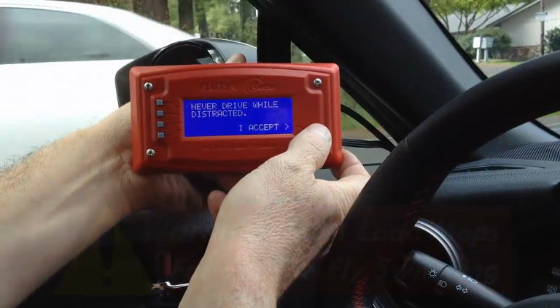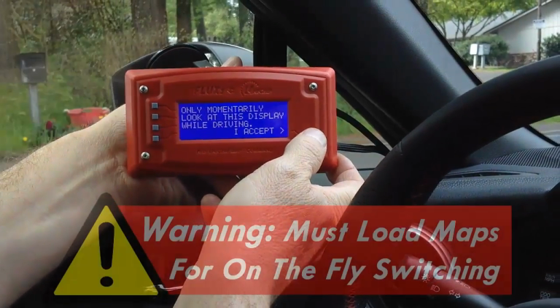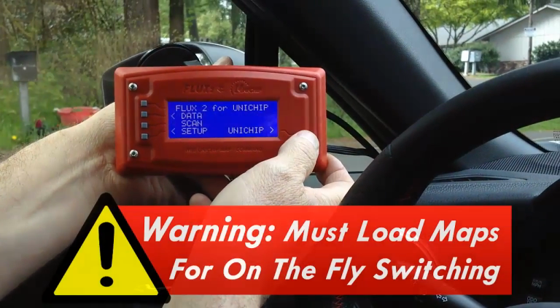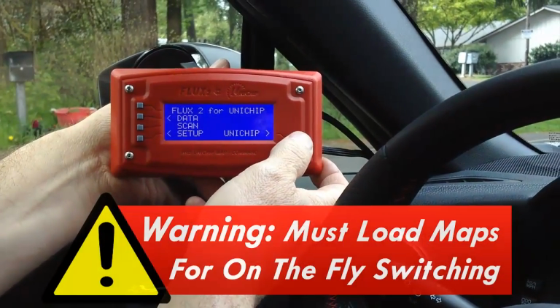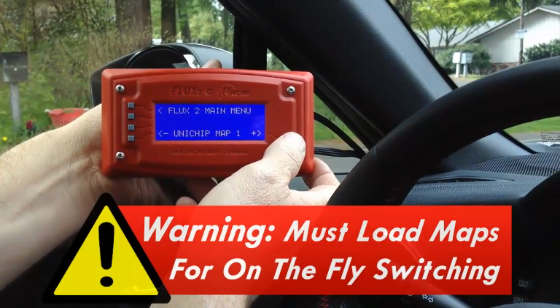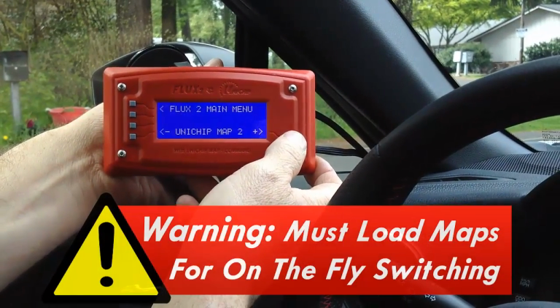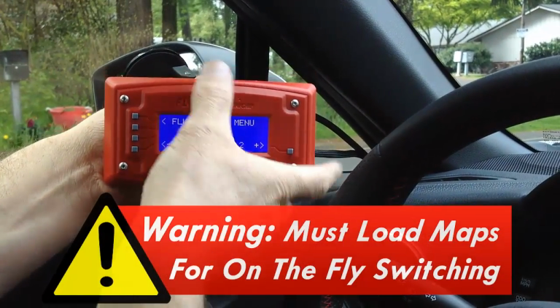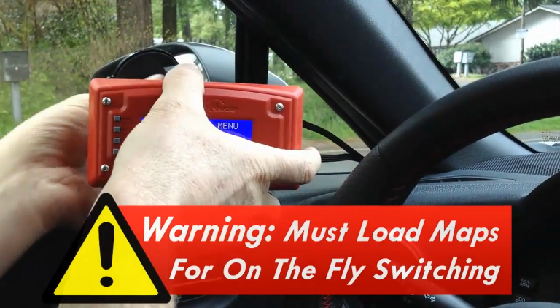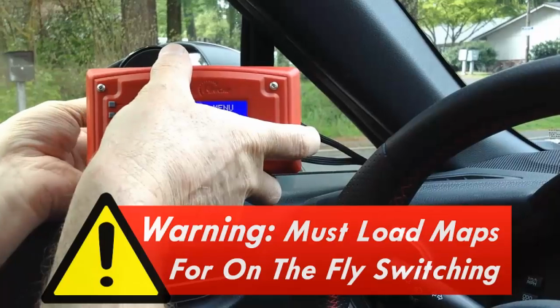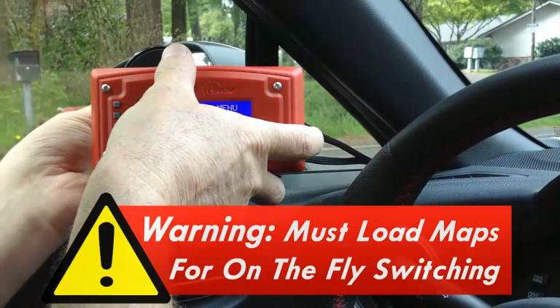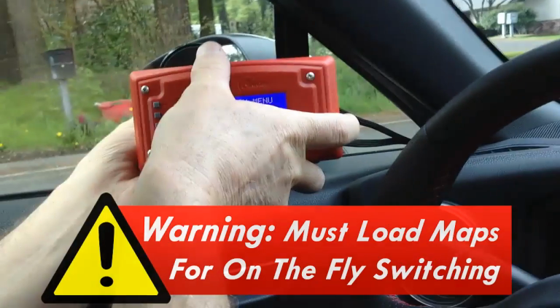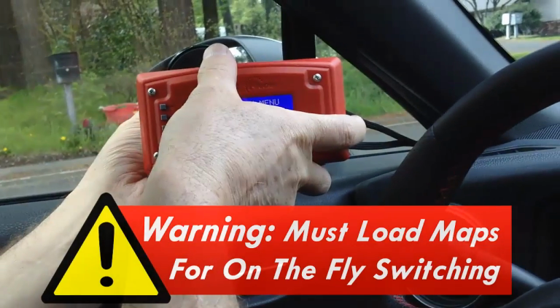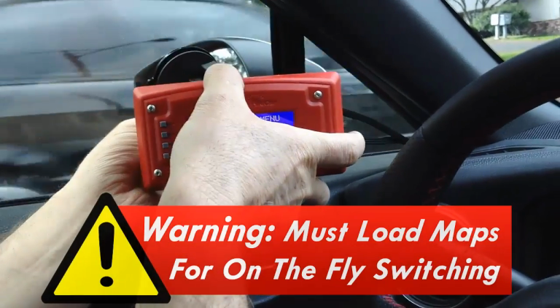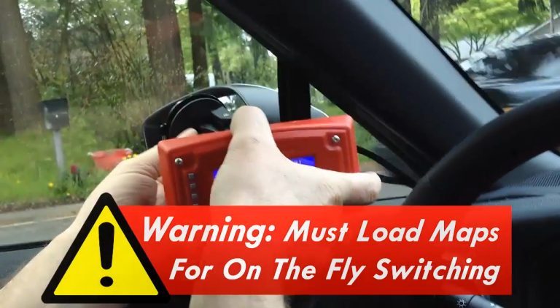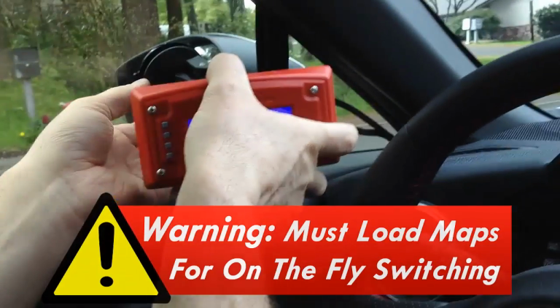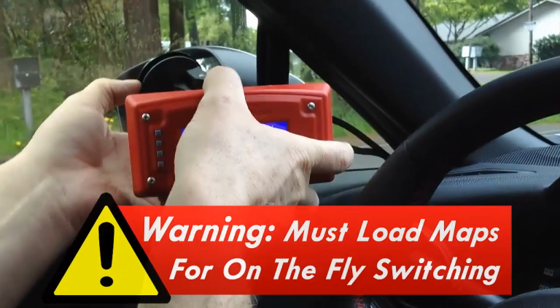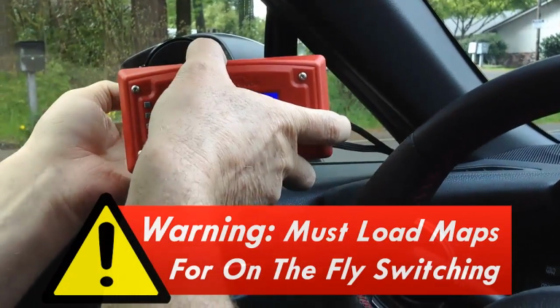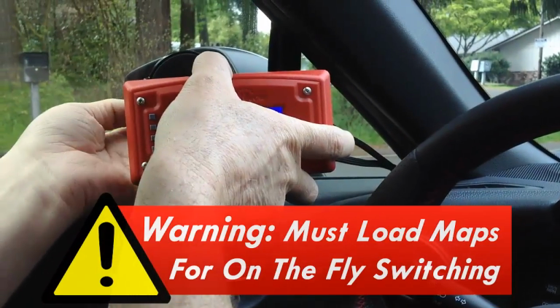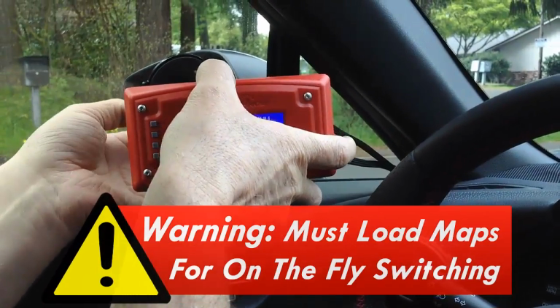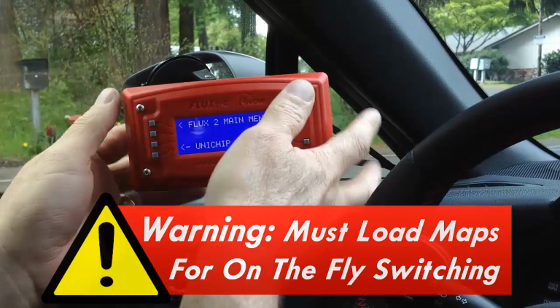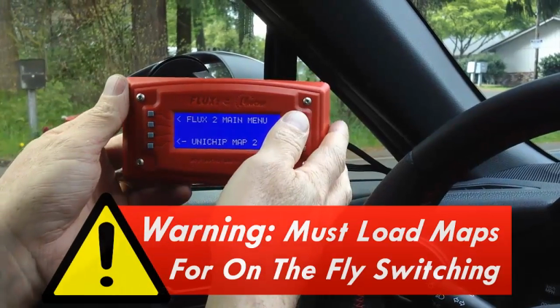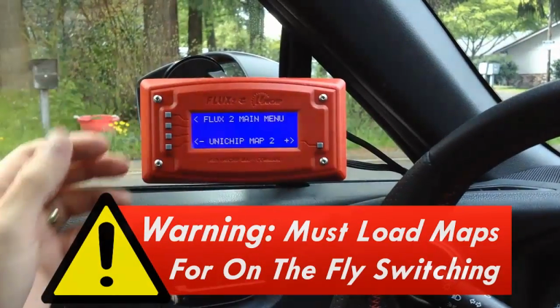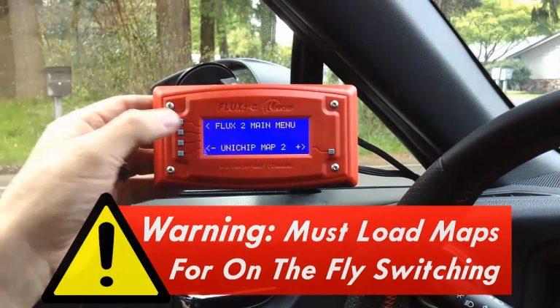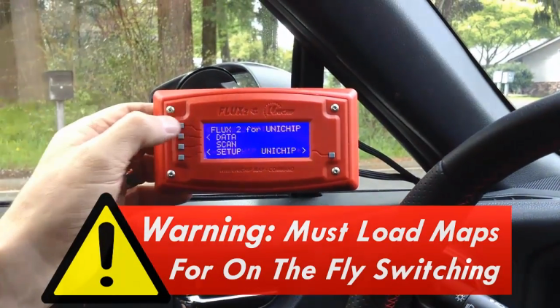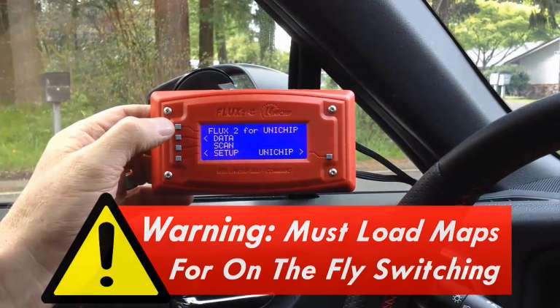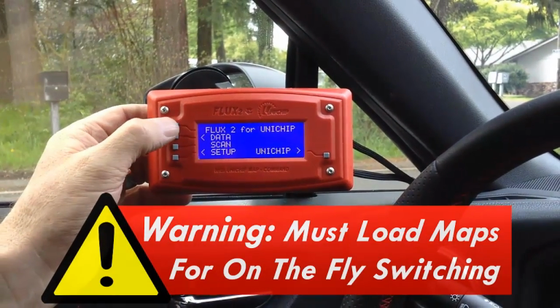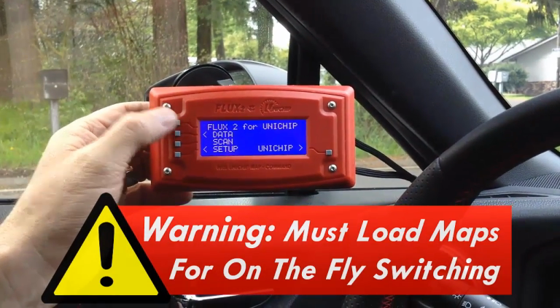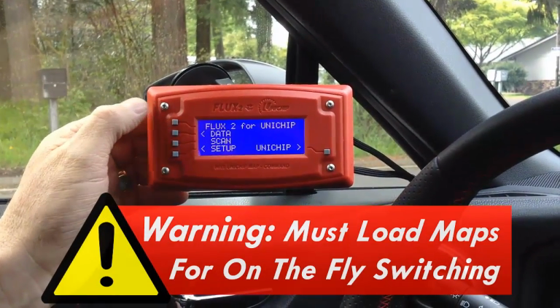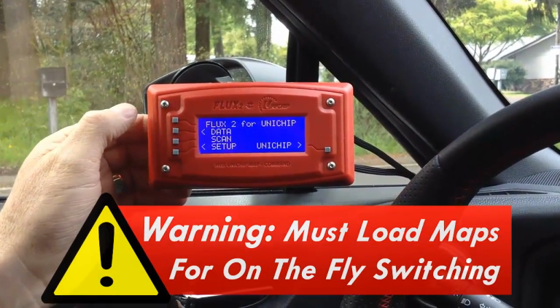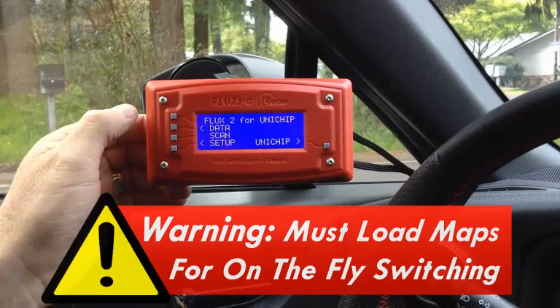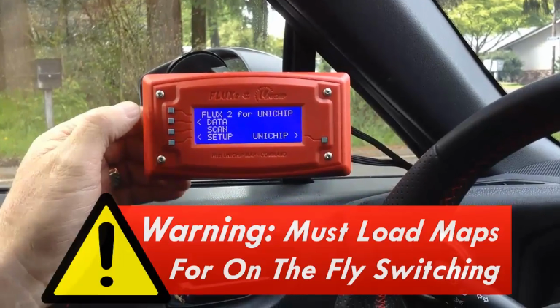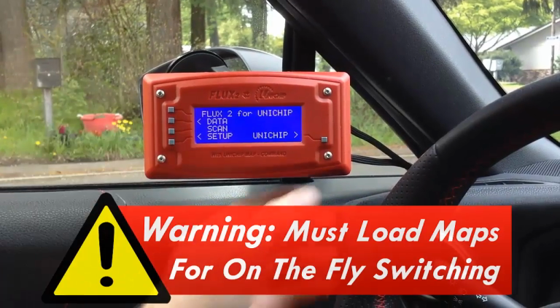It's important to note that you must have a map loaded into the unit chip if you switch to it while driving. Failure to do so can damage the vehicle. So if I'm driving and I switch over to map 5, there needs to be a map loaded into that switch position.